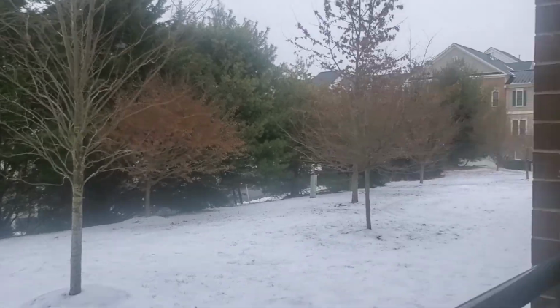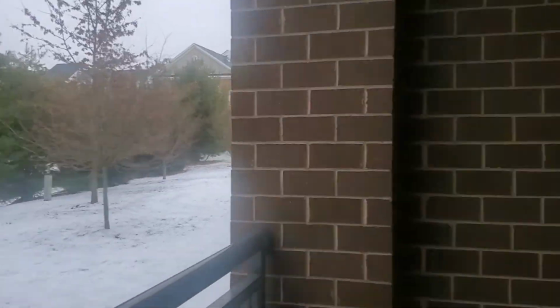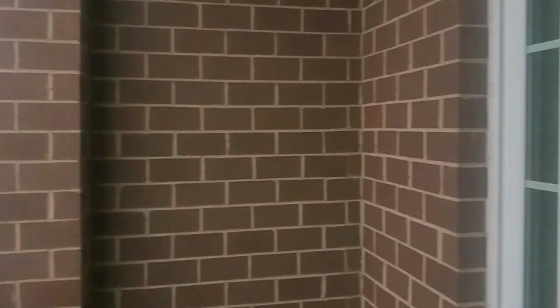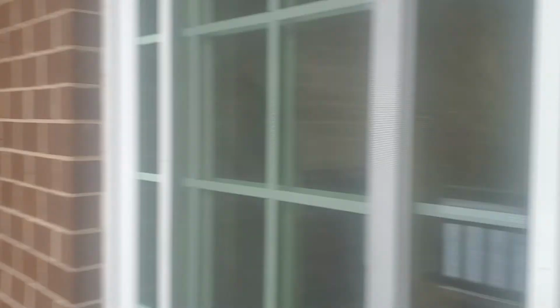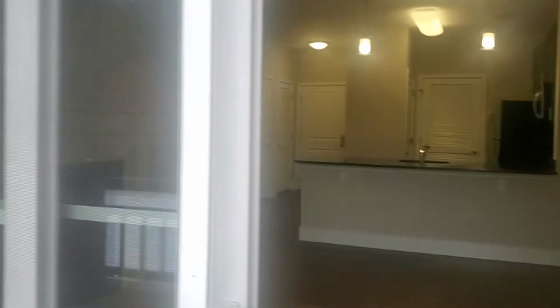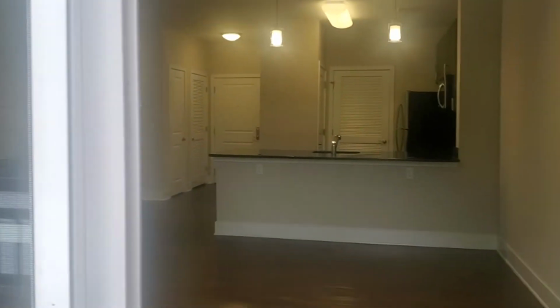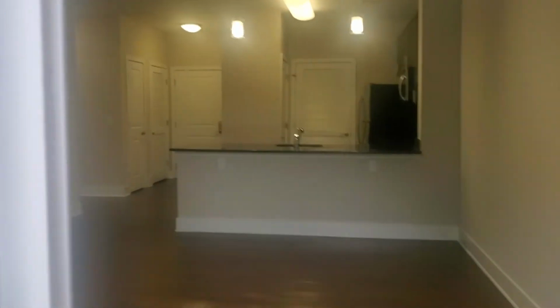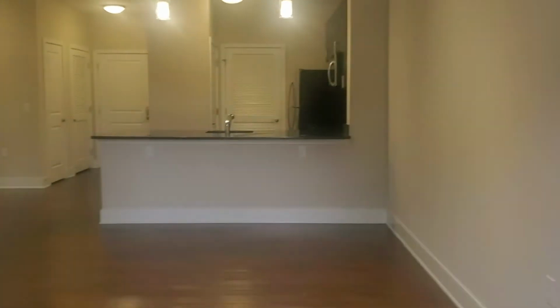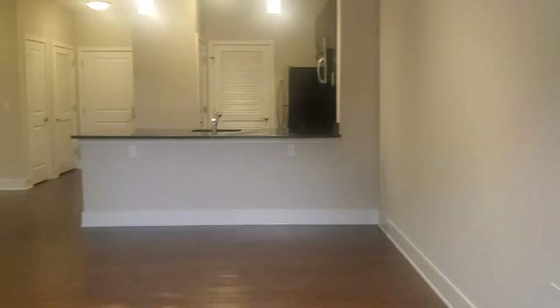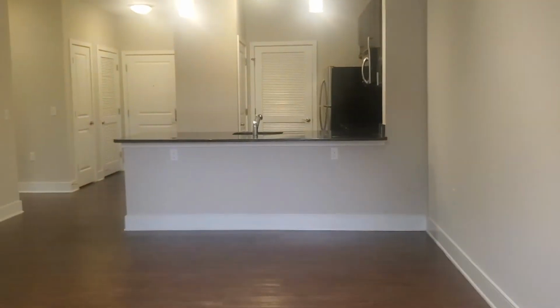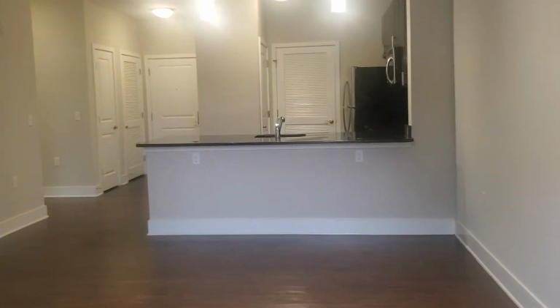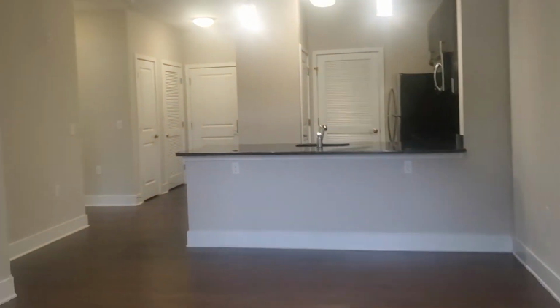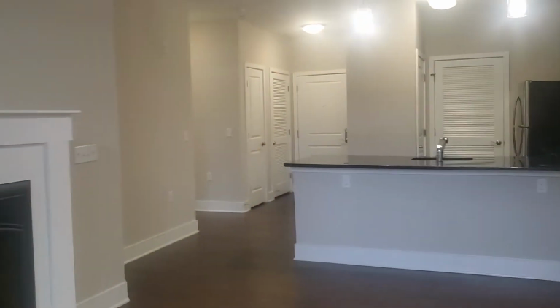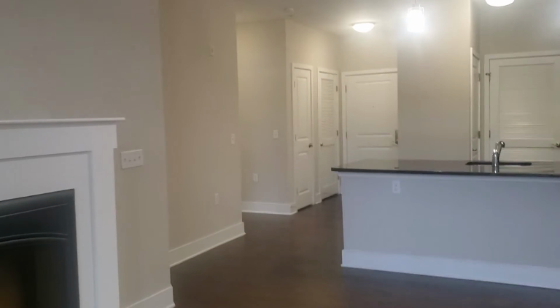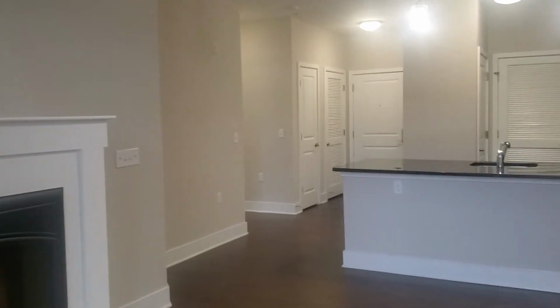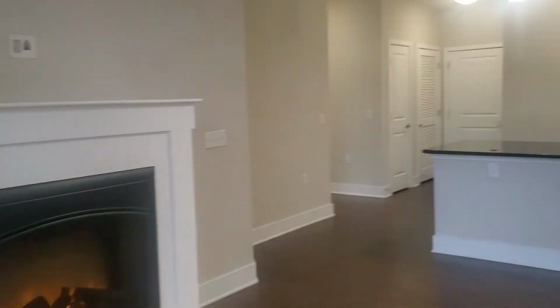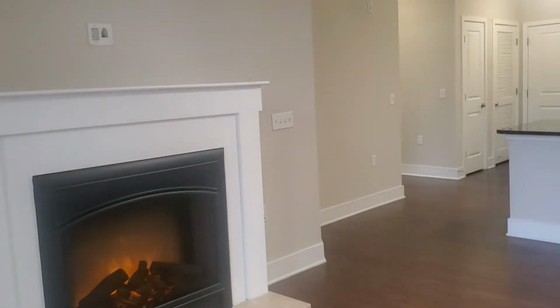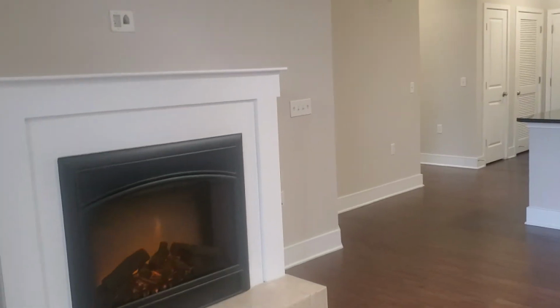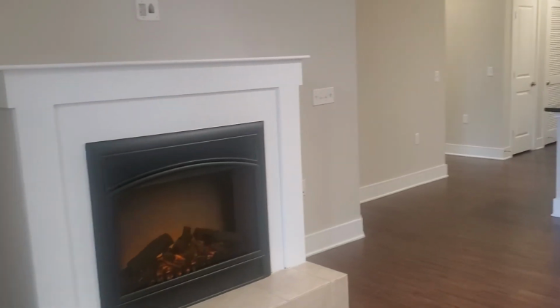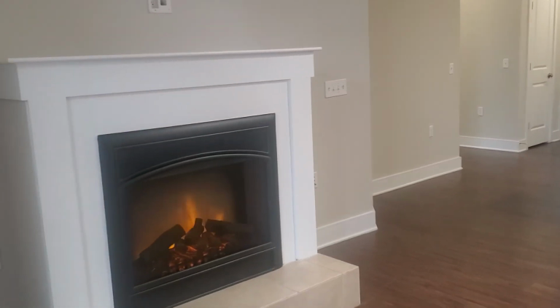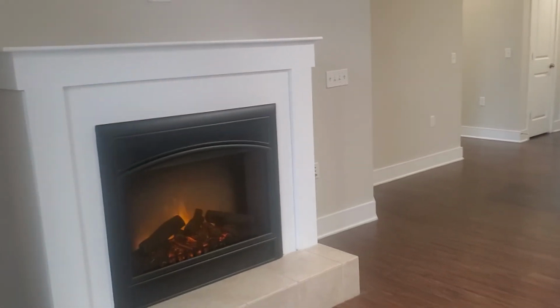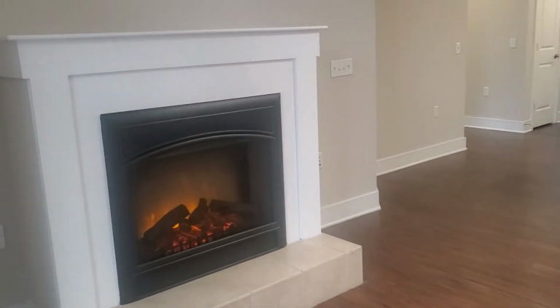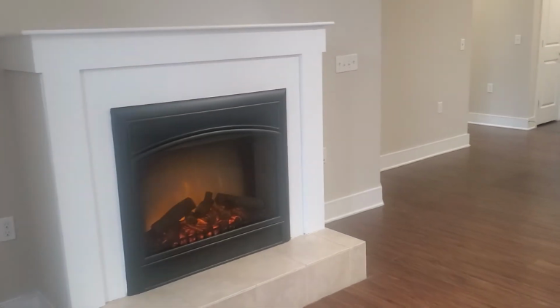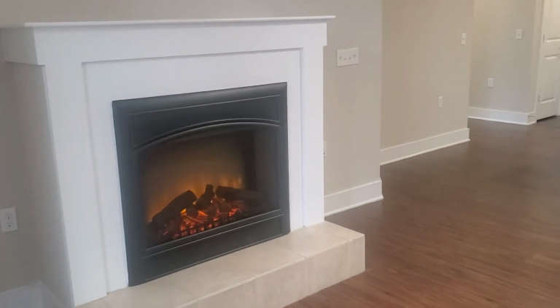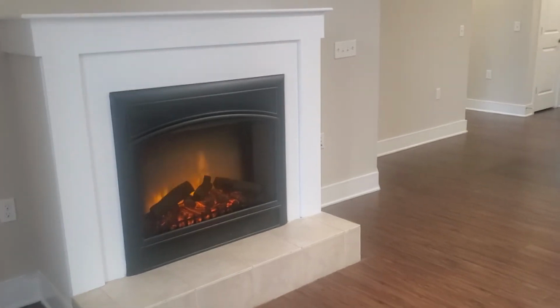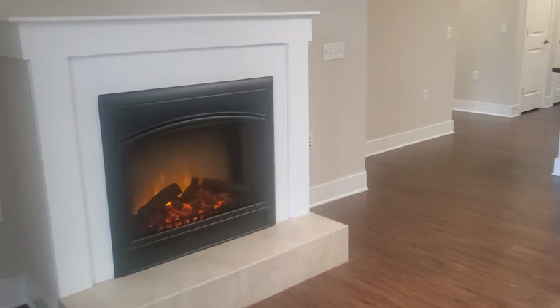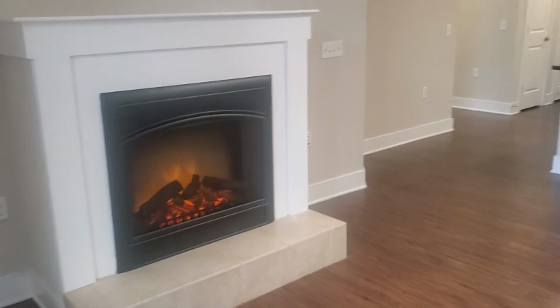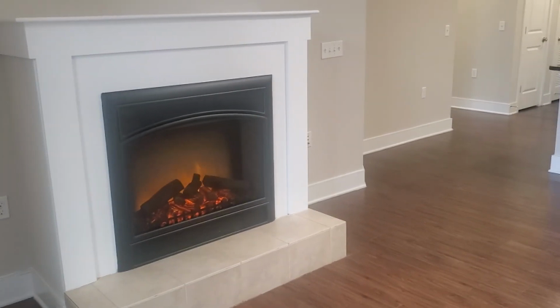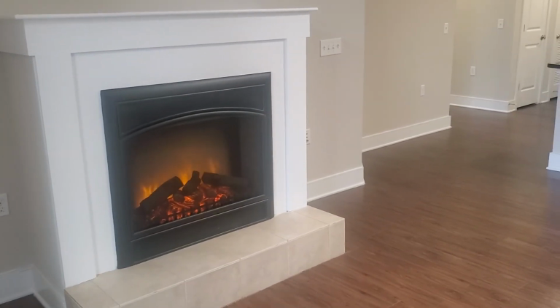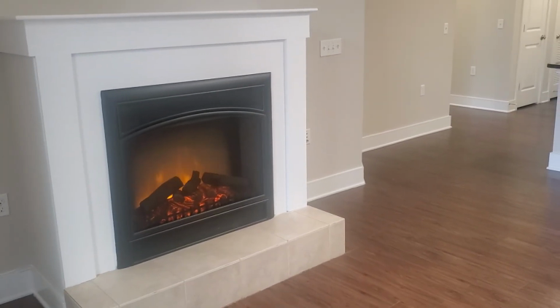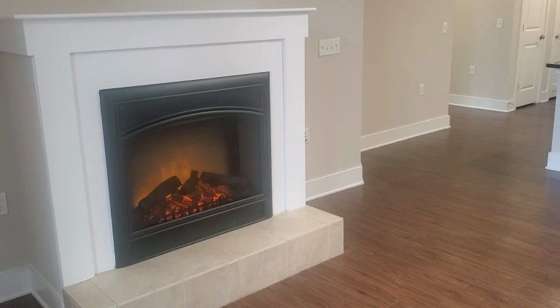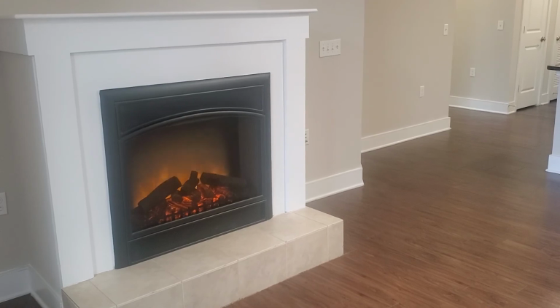And that is our beautiful A2 apartment 1160 here at Hidden Creek. Thanks so much for touring with me today.